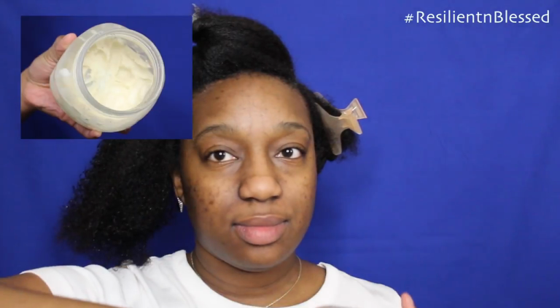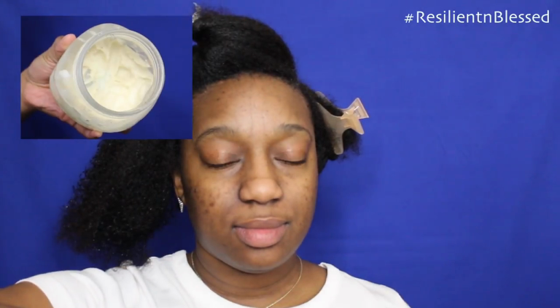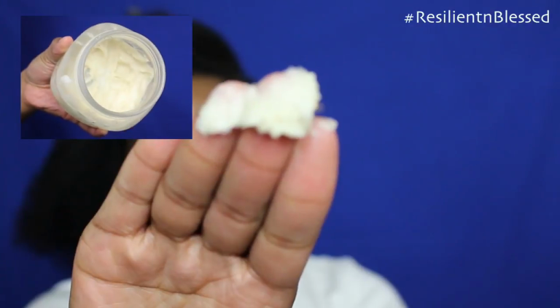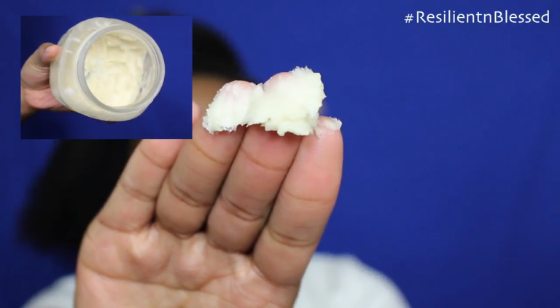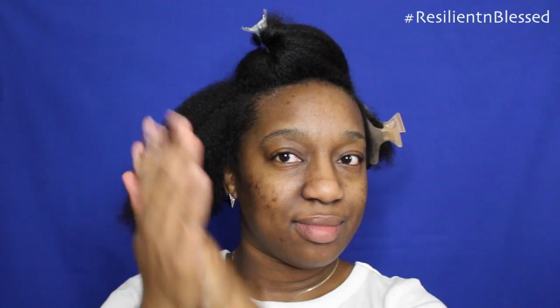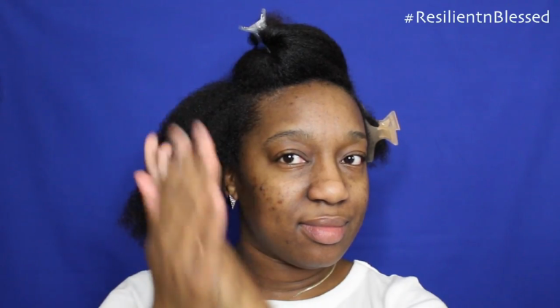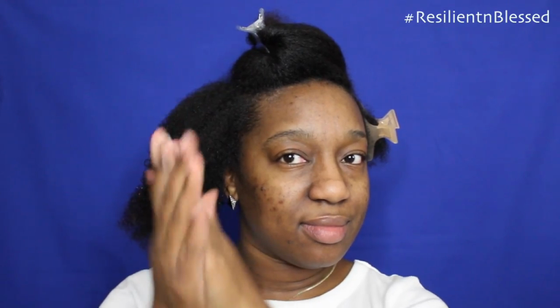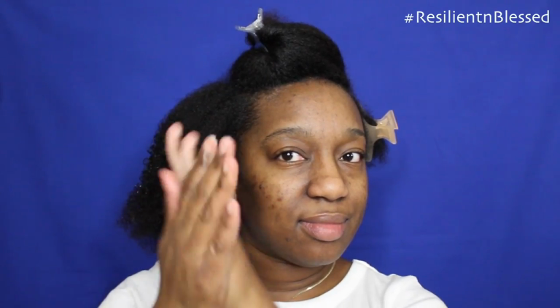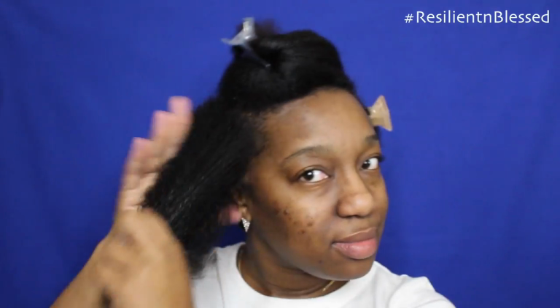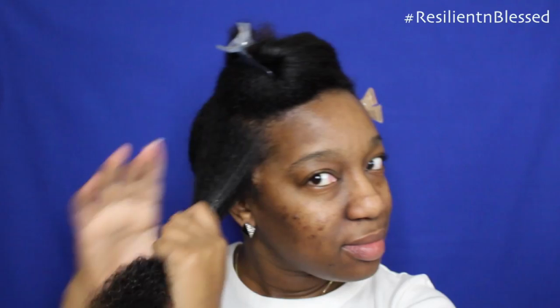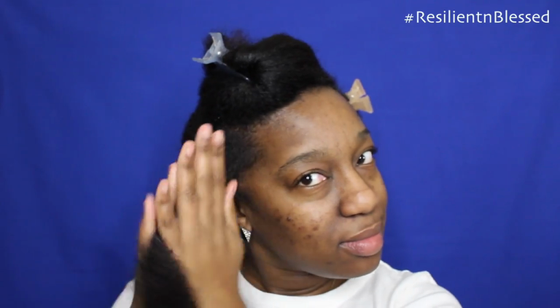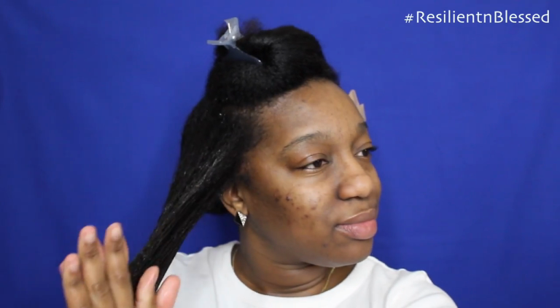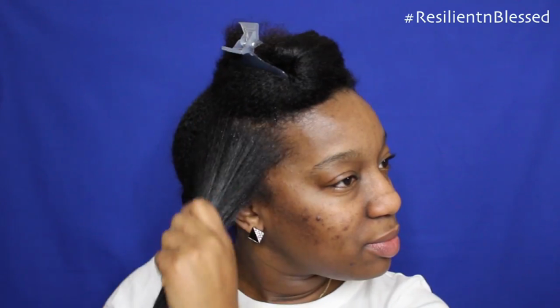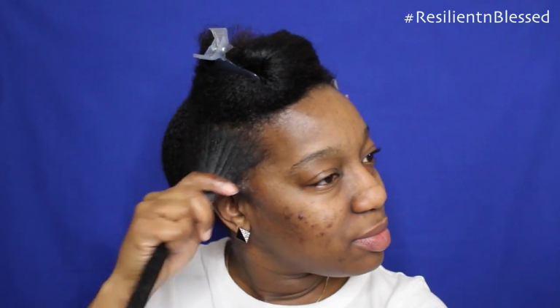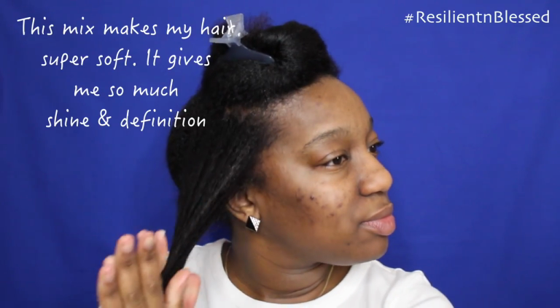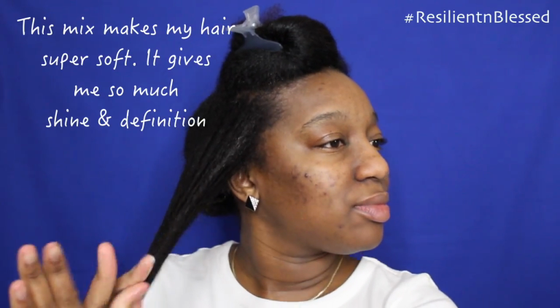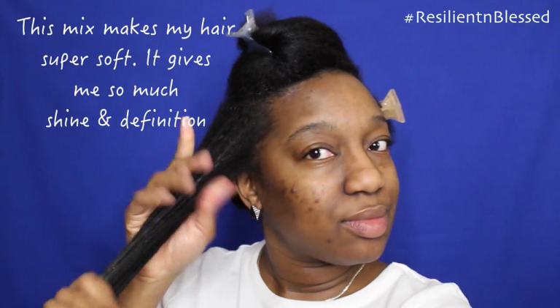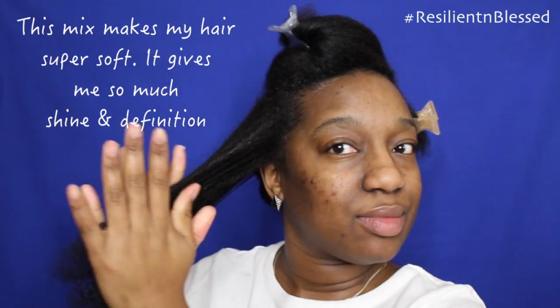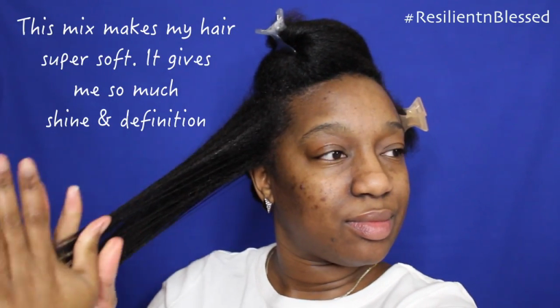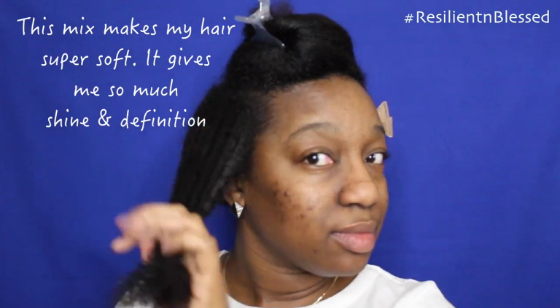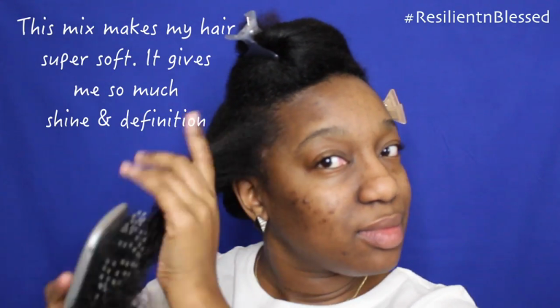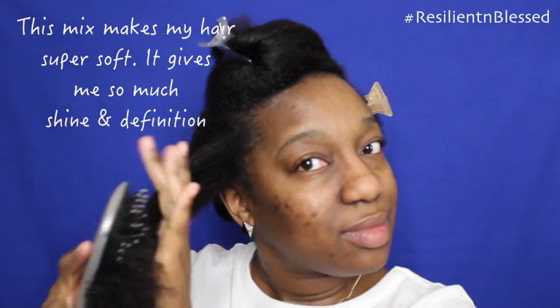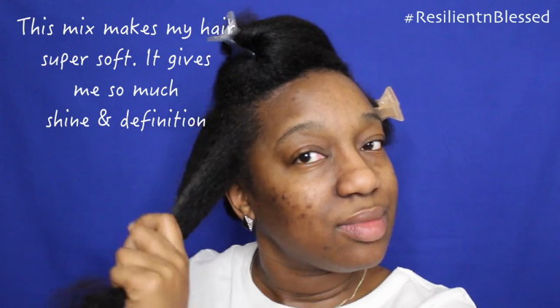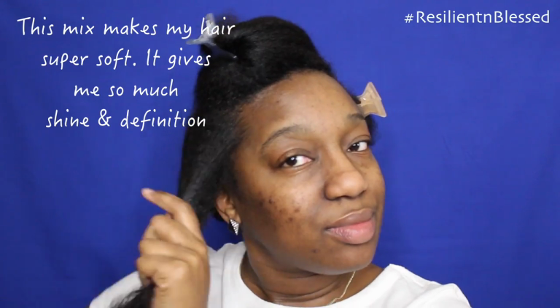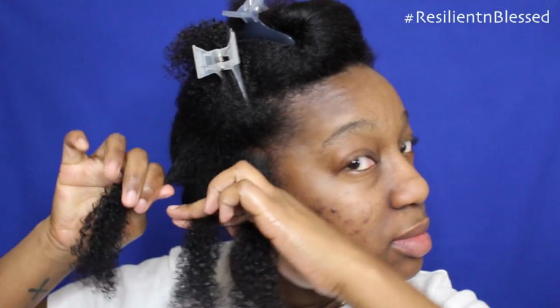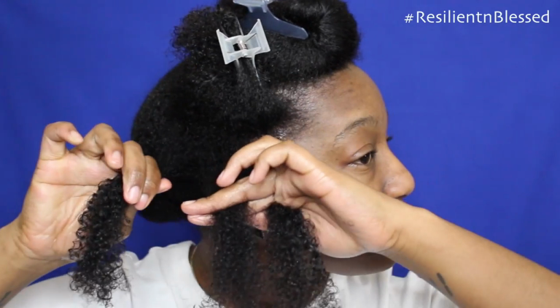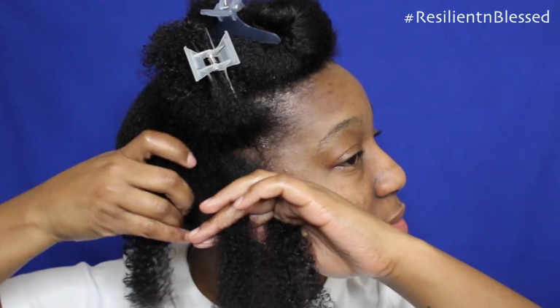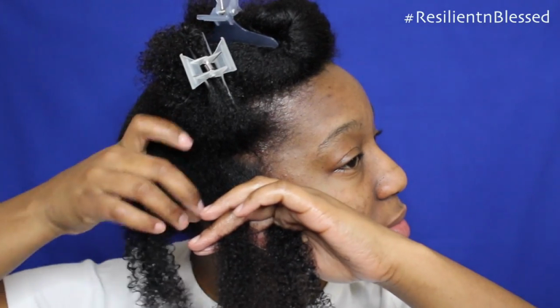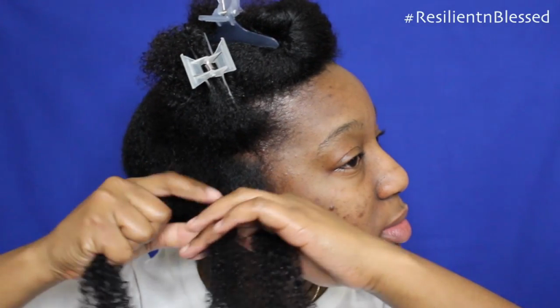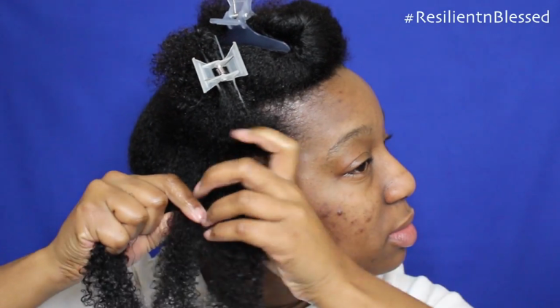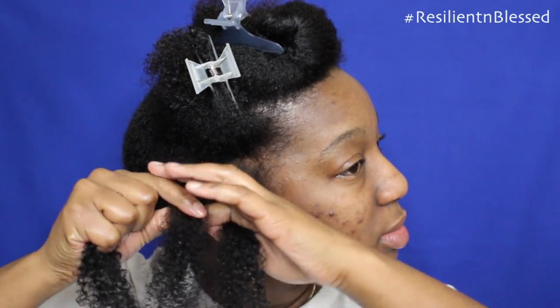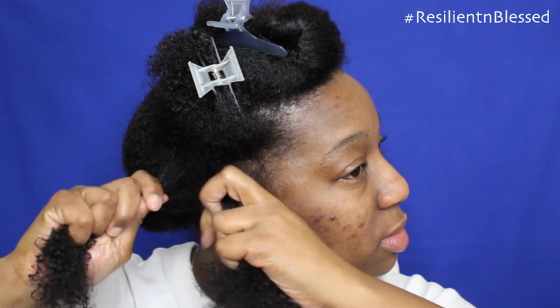I'm going to be using one product for my three strand twist out, and this is my DIY shea butter mix. Now I'm going to go back in and detangle — you can watch the rest.